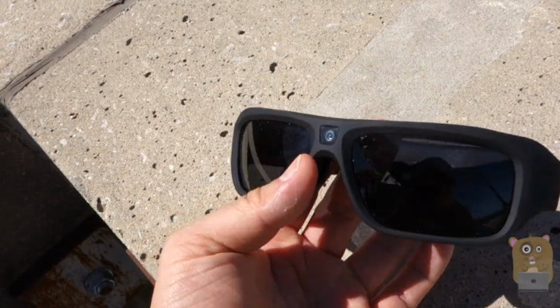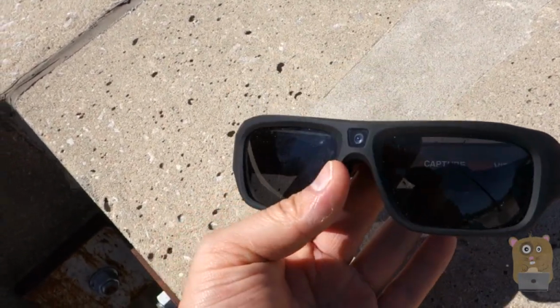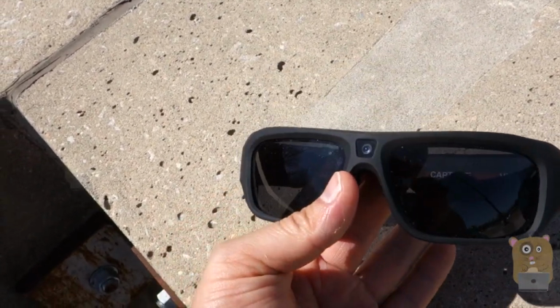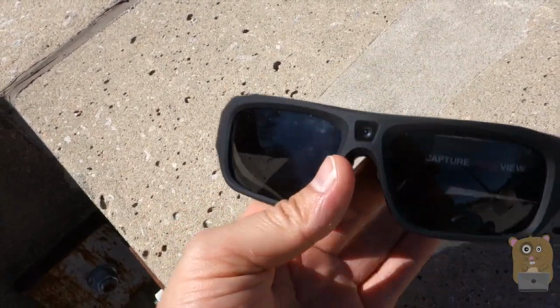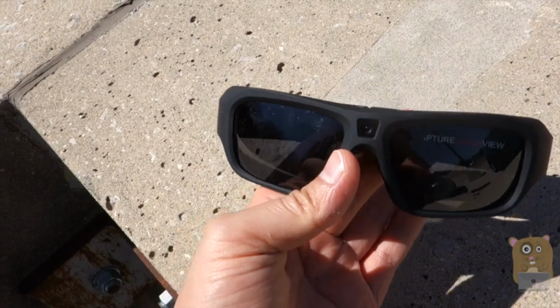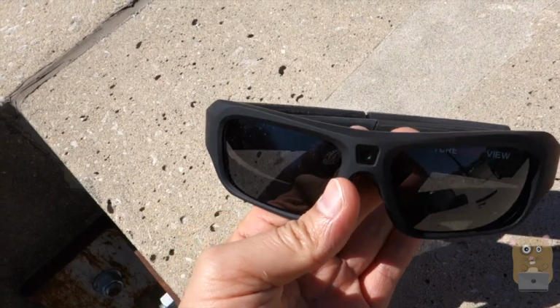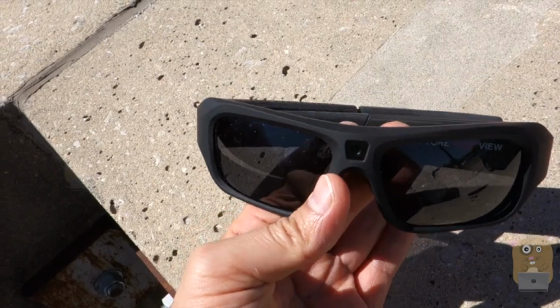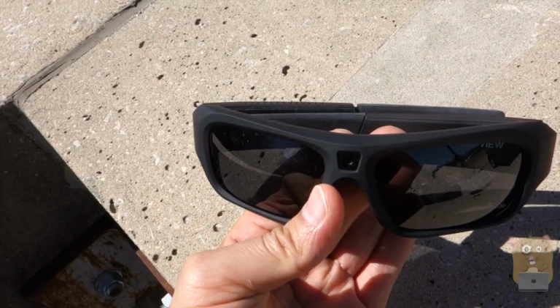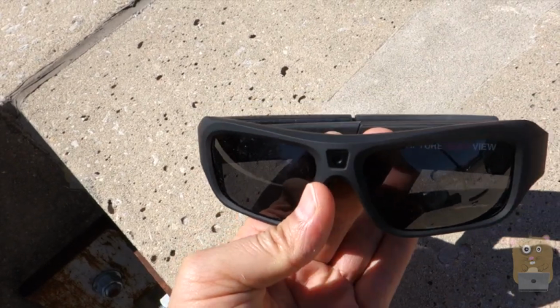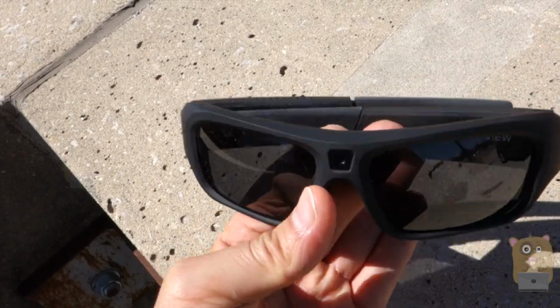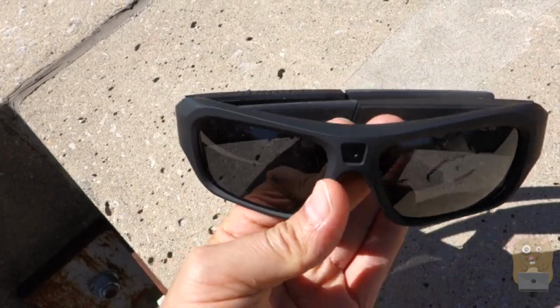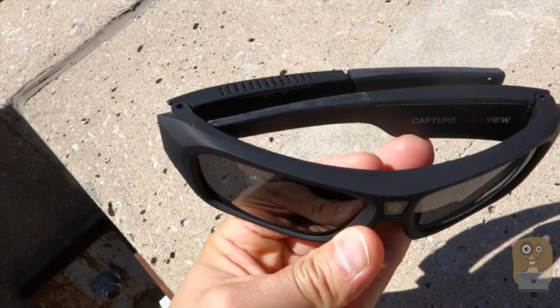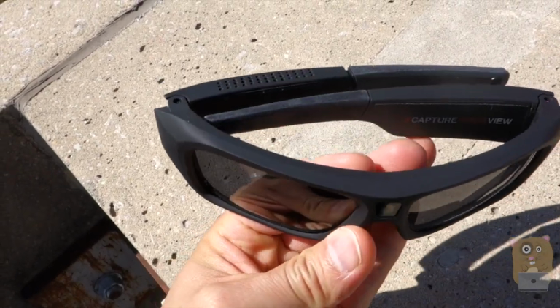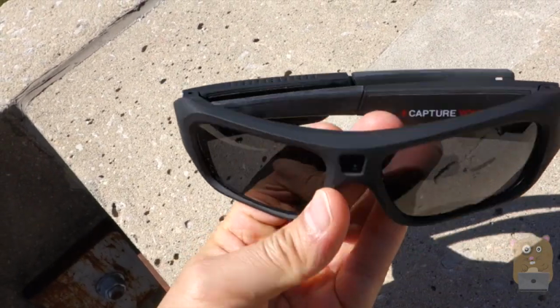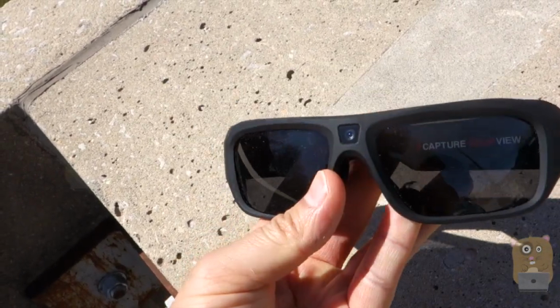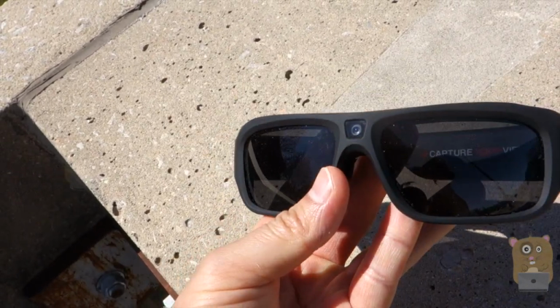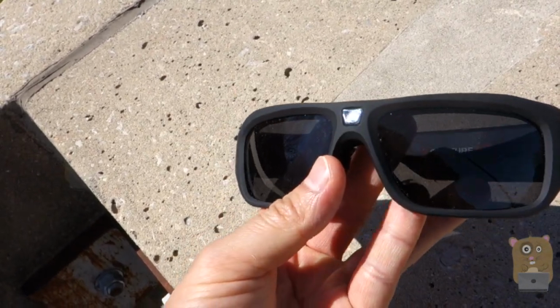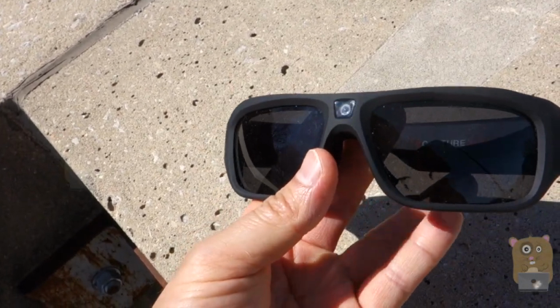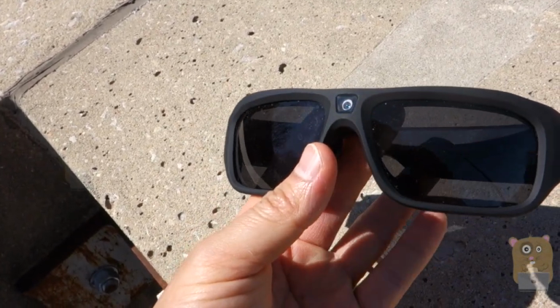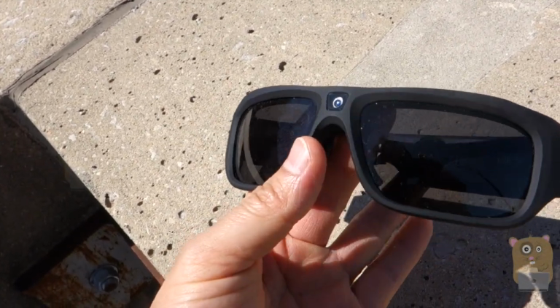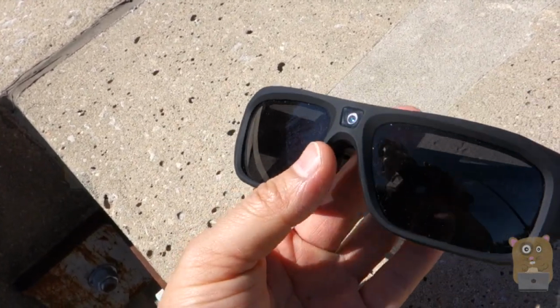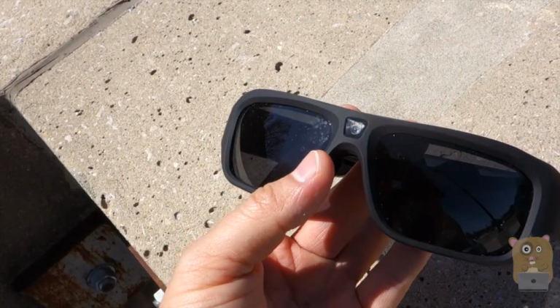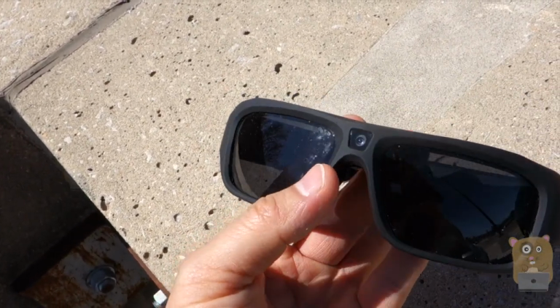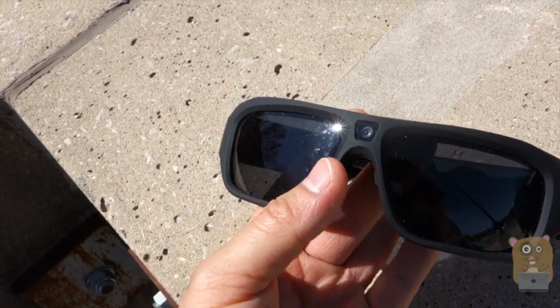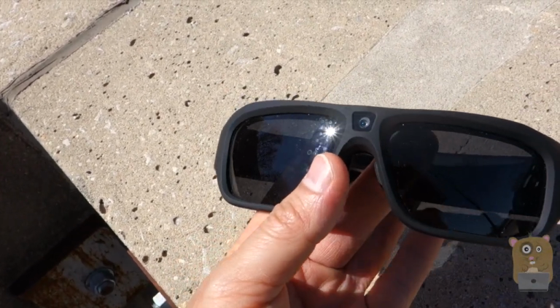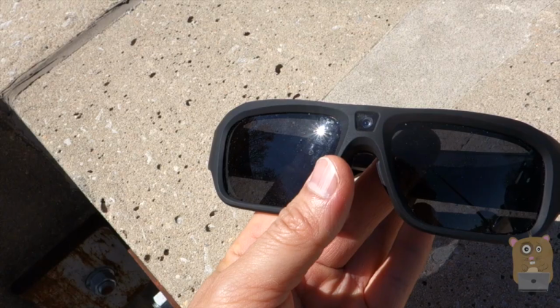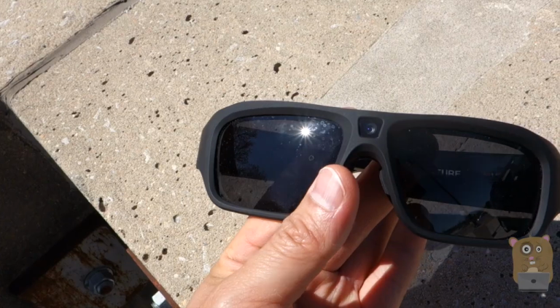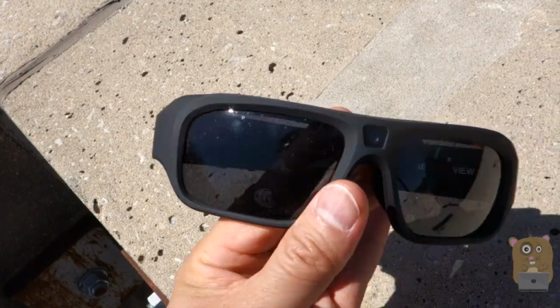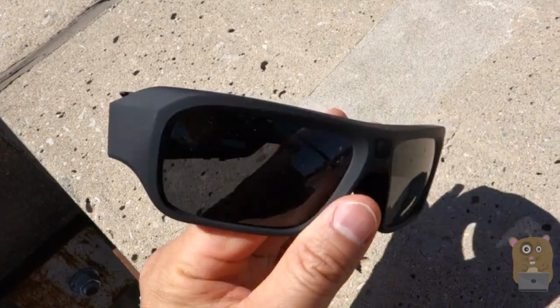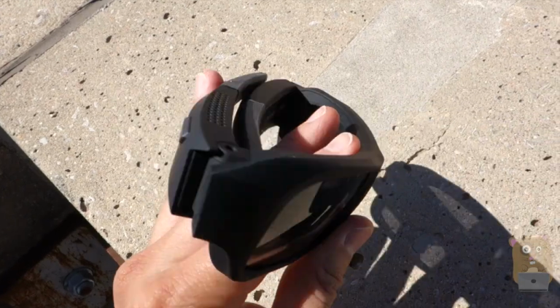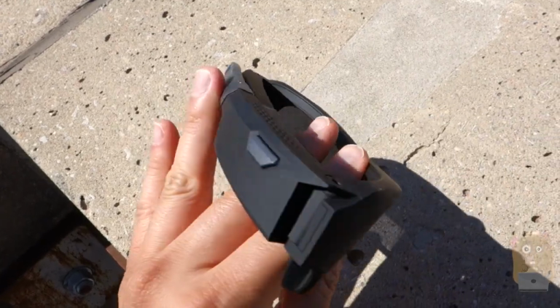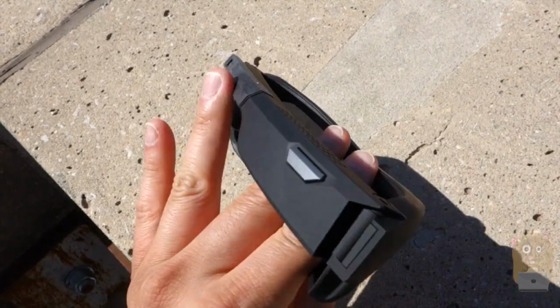Thanks for watching this review of the iView 1080p Horizon Pro. If you guys have any questions, comments, or suggestions, feel free to contact me. Thanks for watching Ogre Hamster.